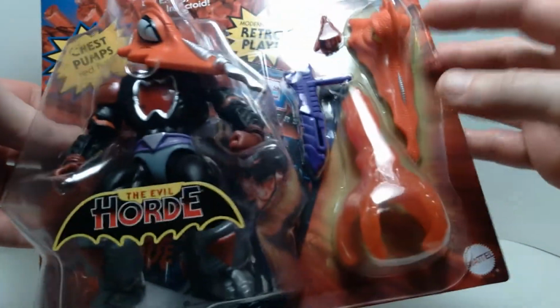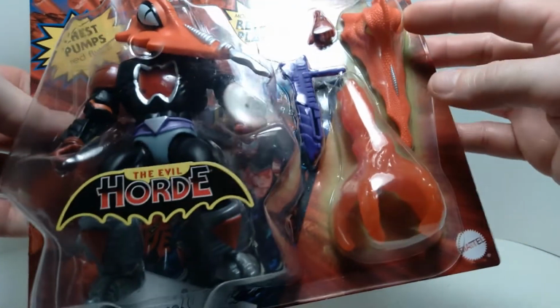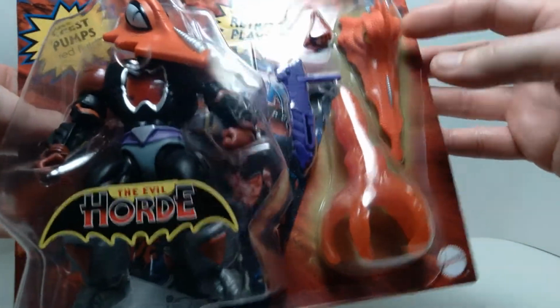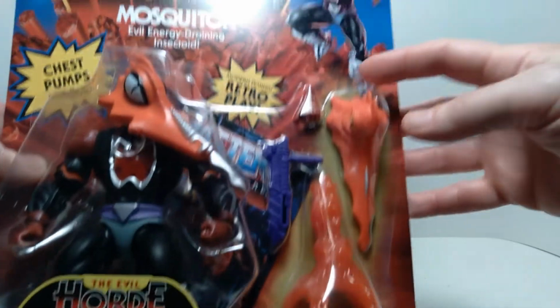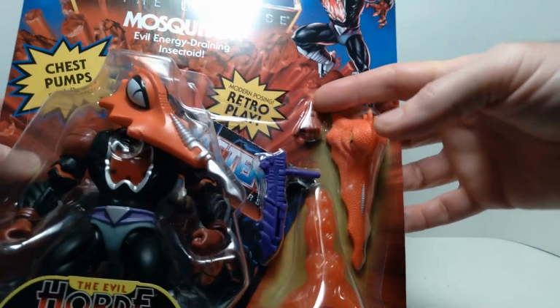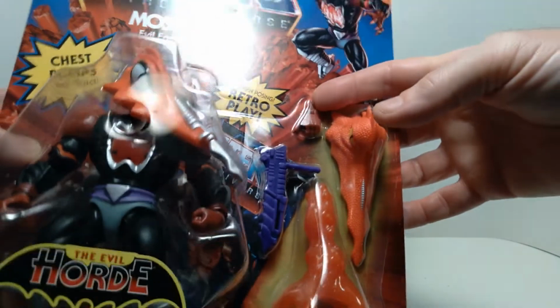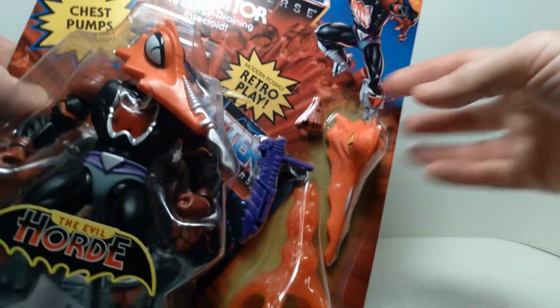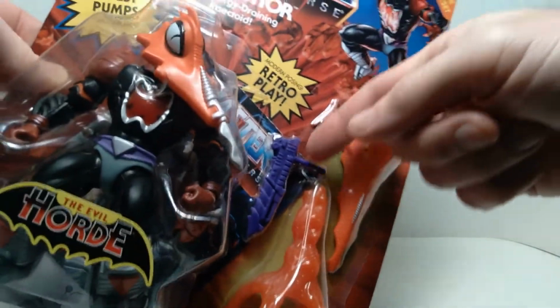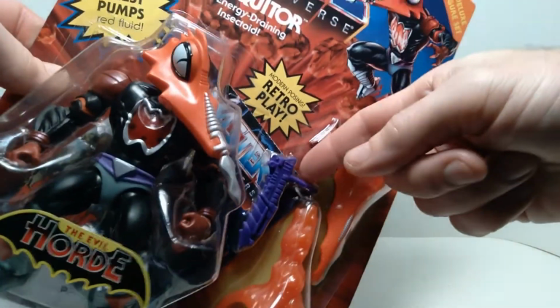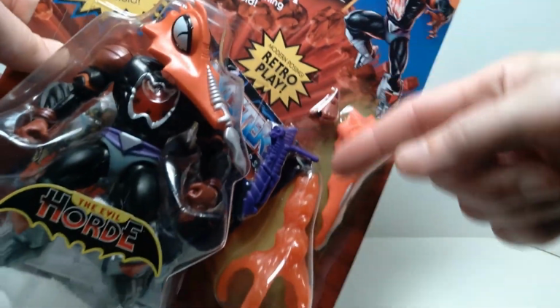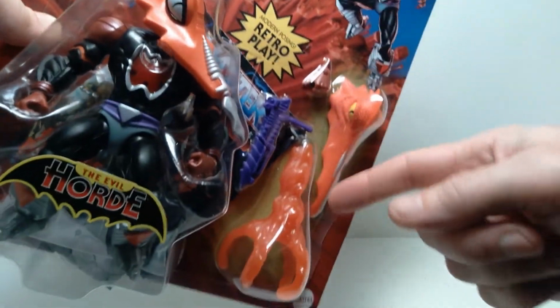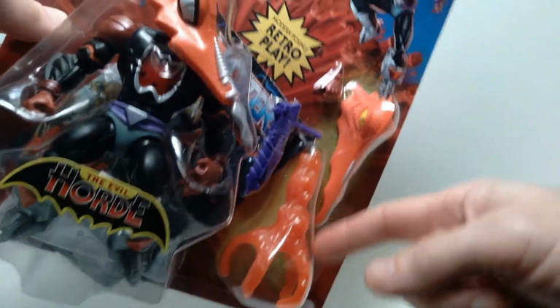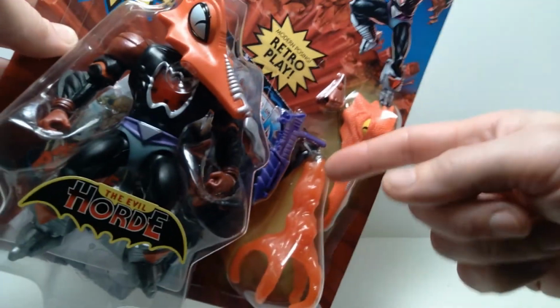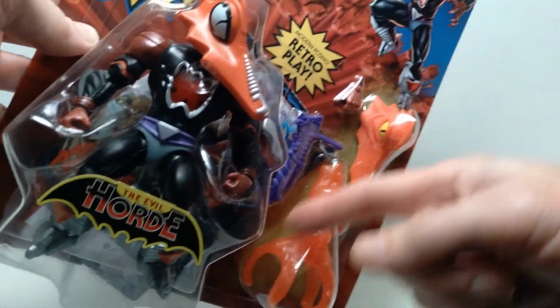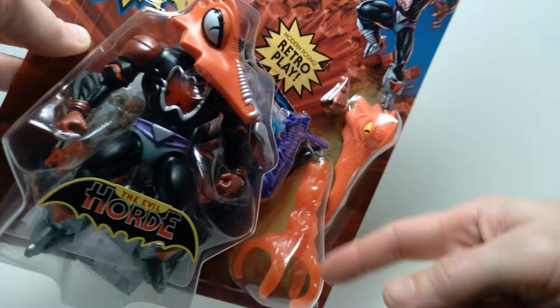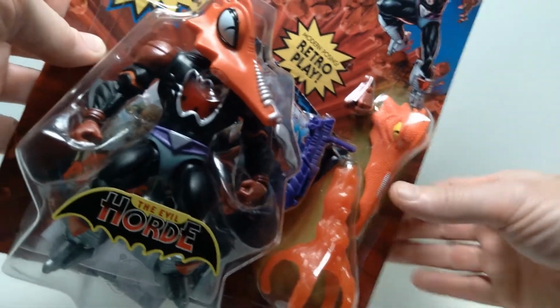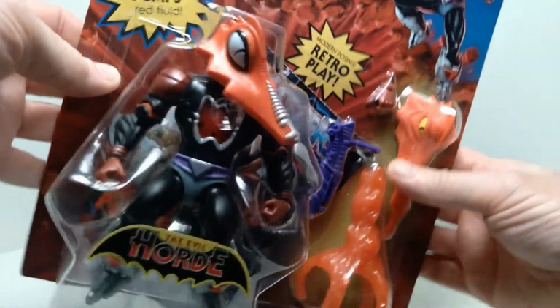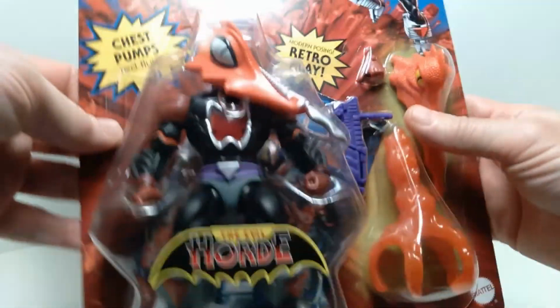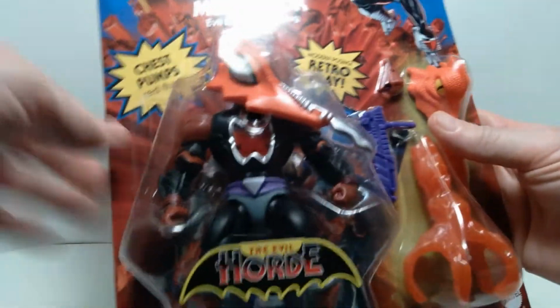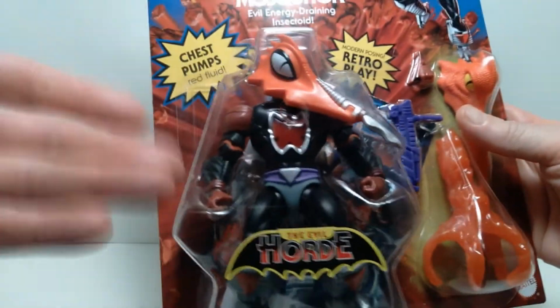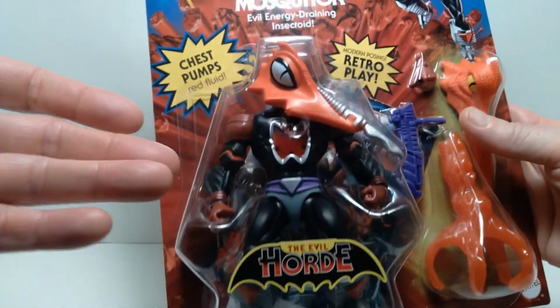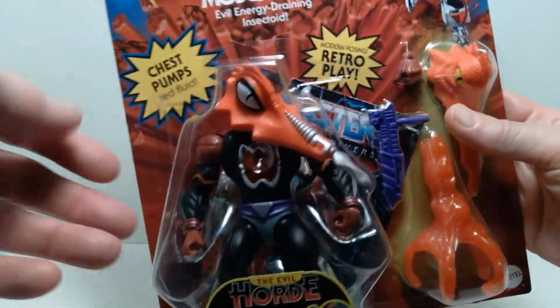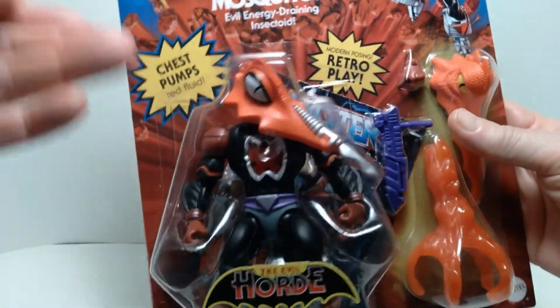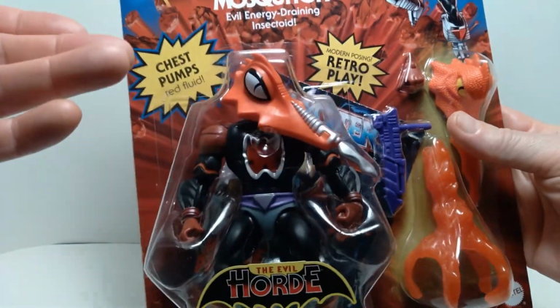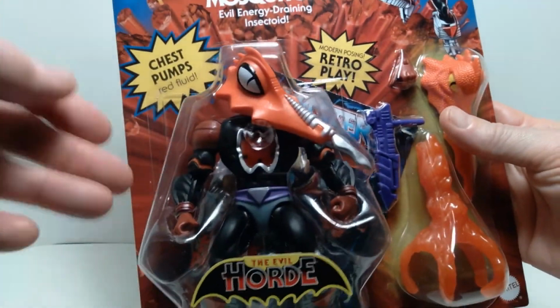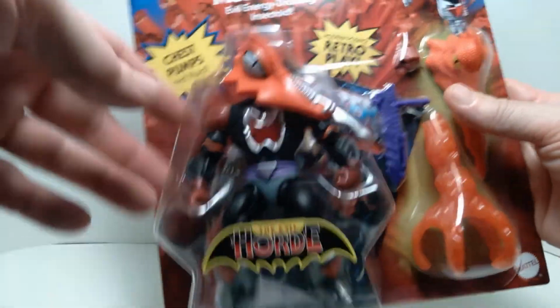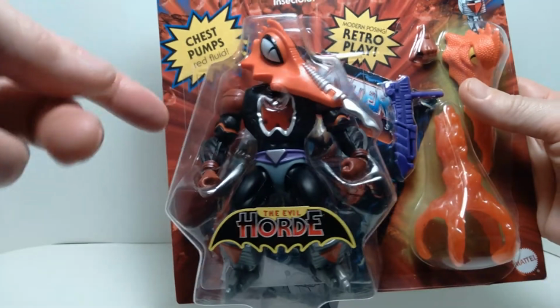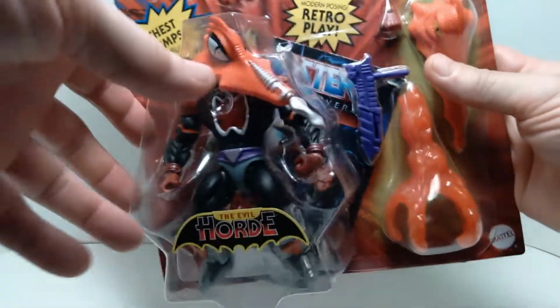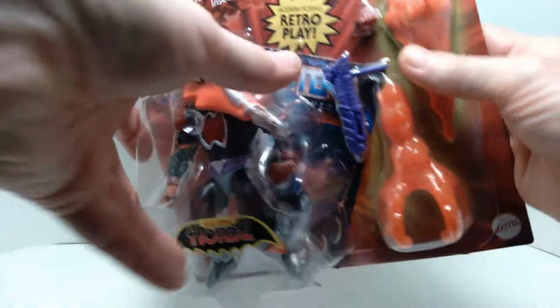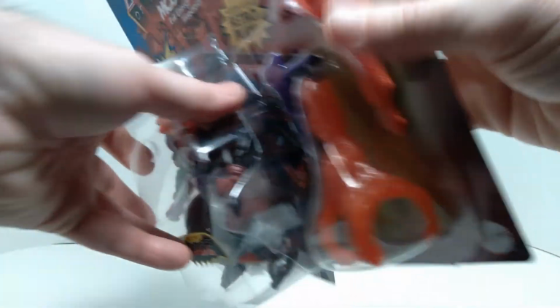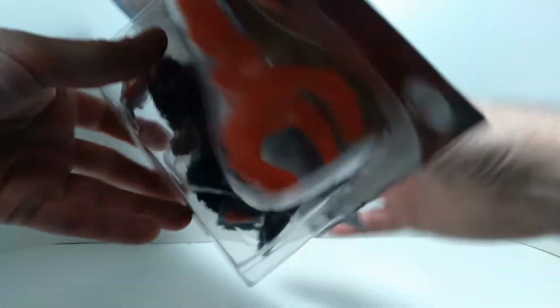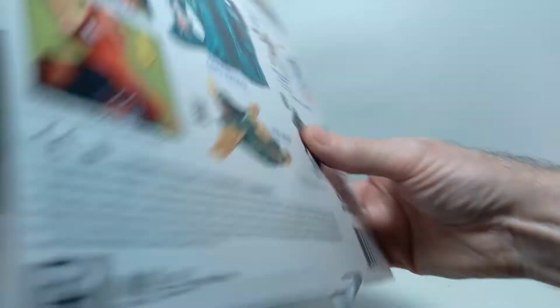It comes with an extra head sculpt, an extra hand, a weapon, and this energy draining effect. This looks pretty exciting, and we're going to get this open in a little bit and I'll show you some of the features.